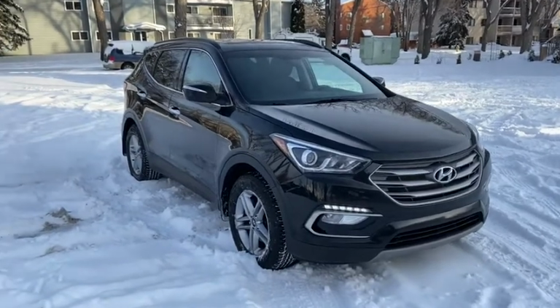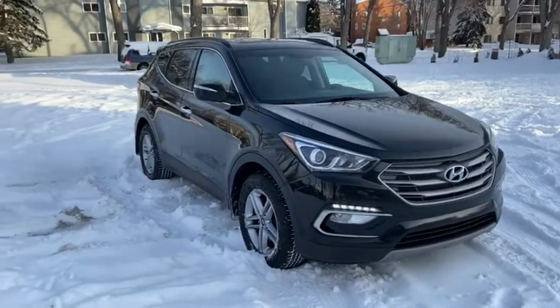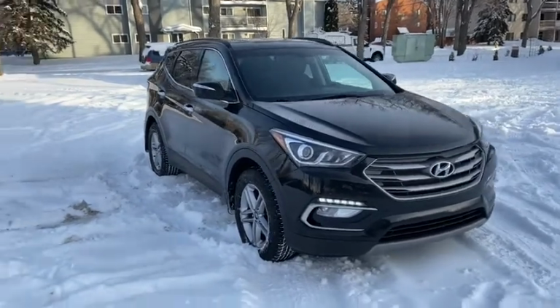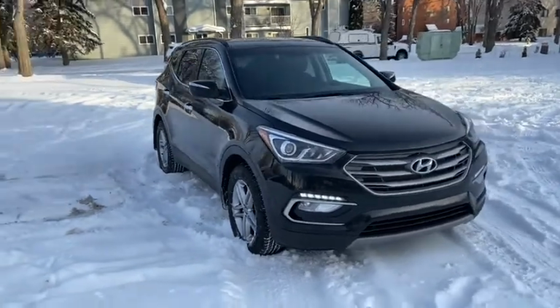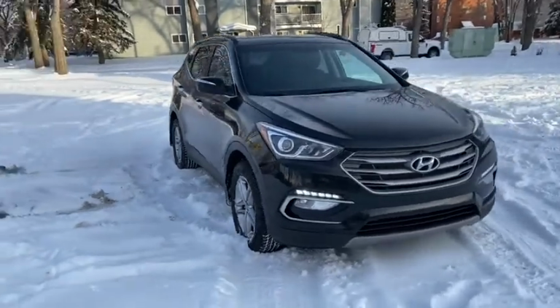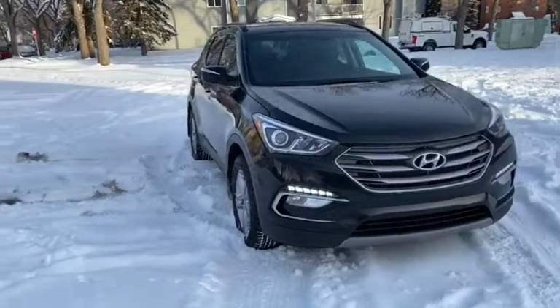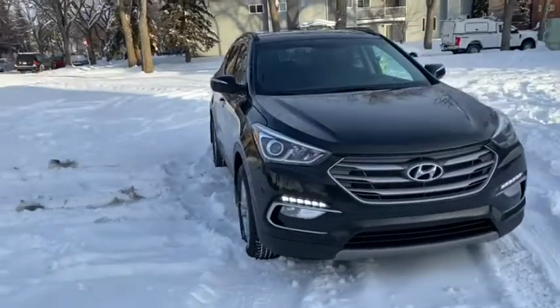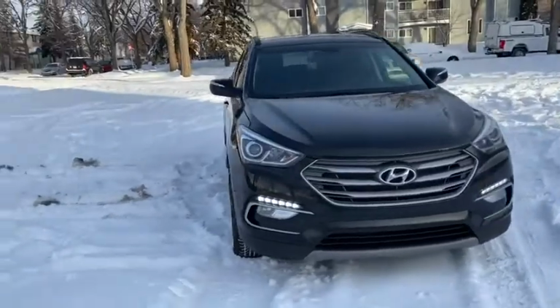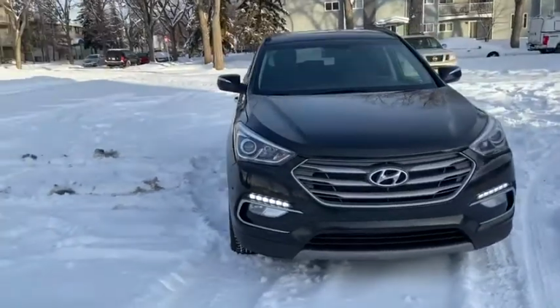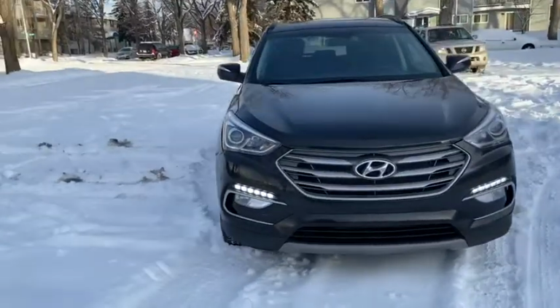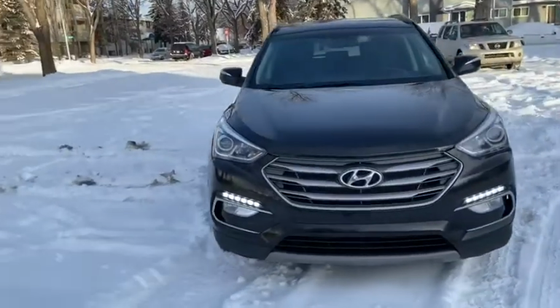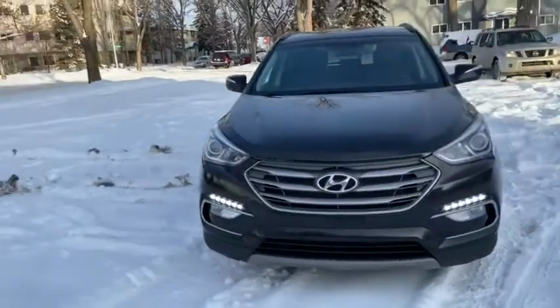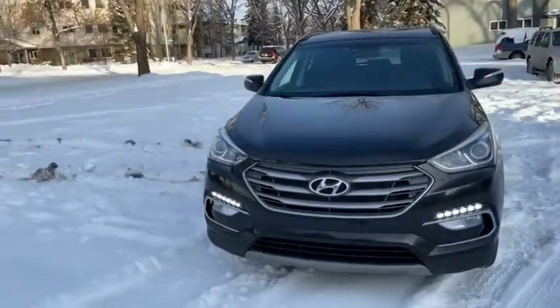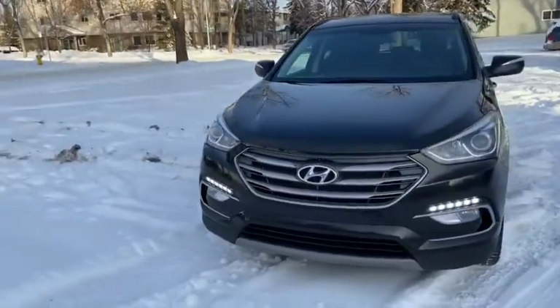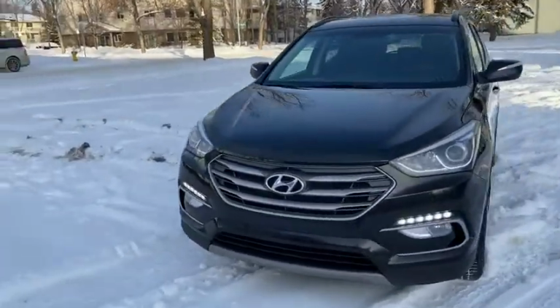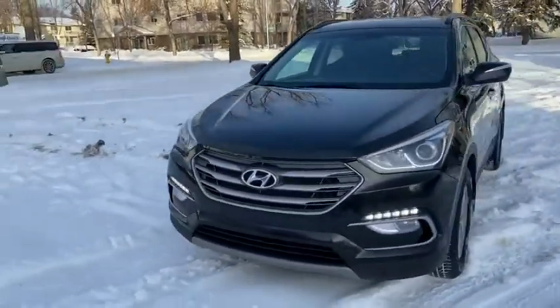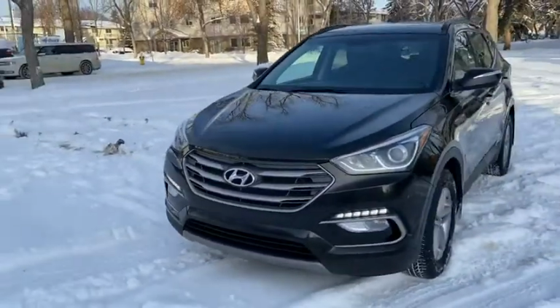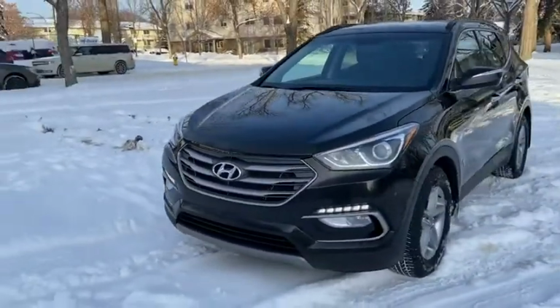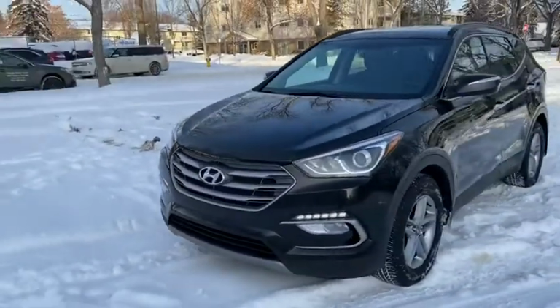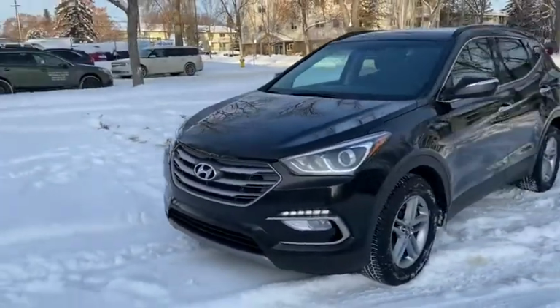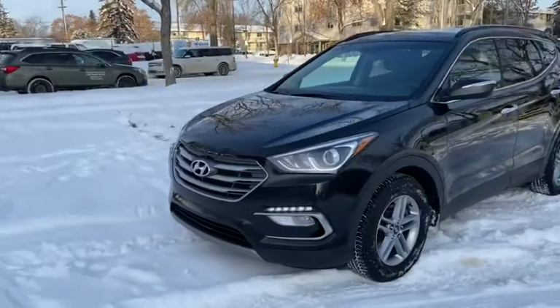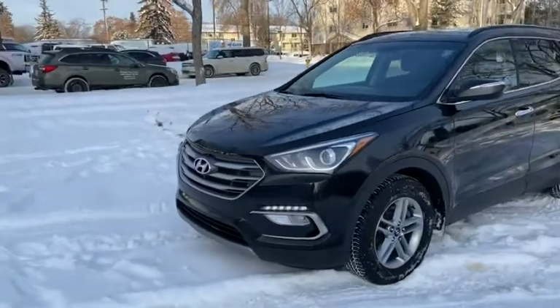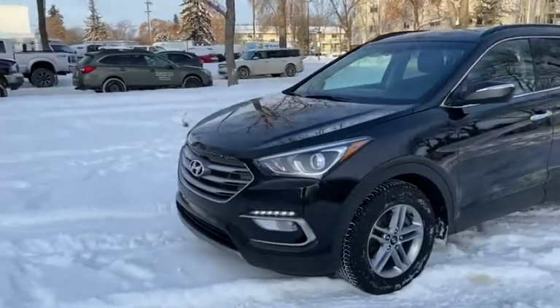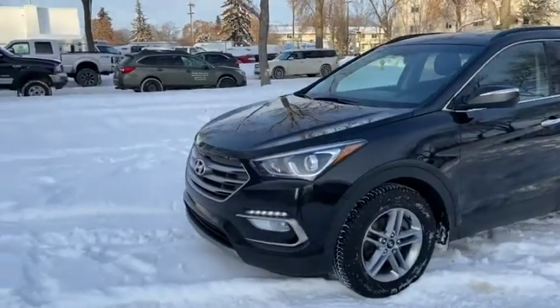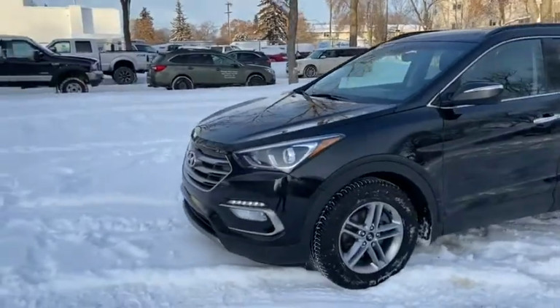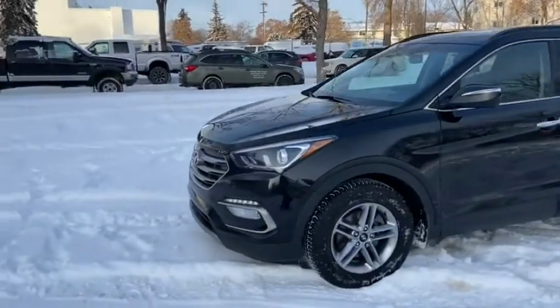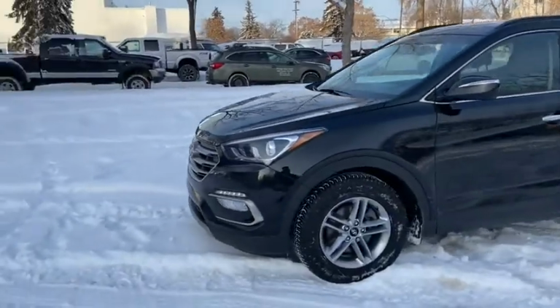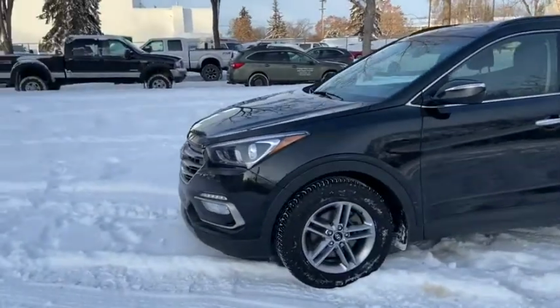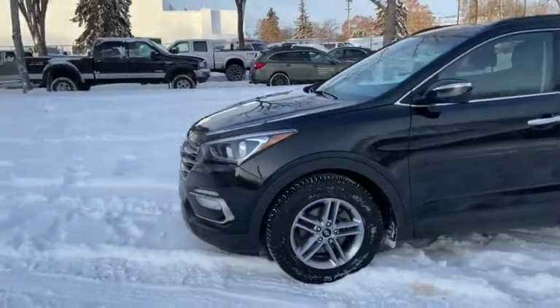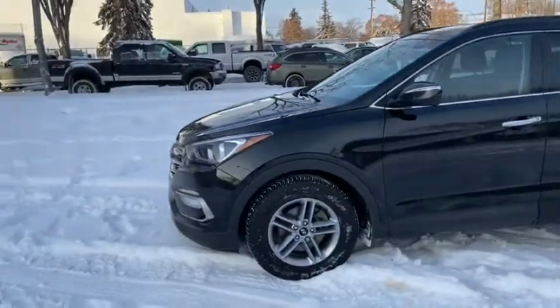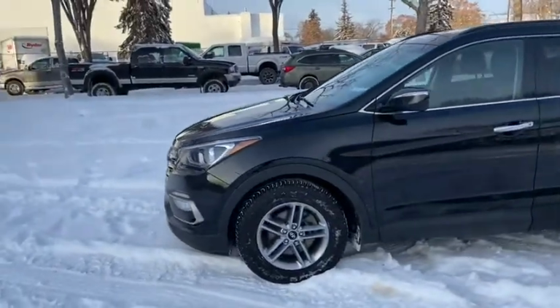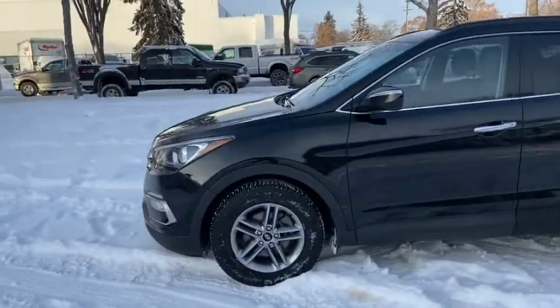This Santa Fe has a 2.4 litre four cylinder engine with automatic transmission and all-wheel drive. On this SUV you have HID headlamps, fog lights, and alloy wheels.